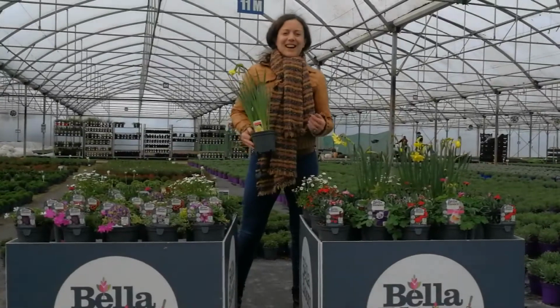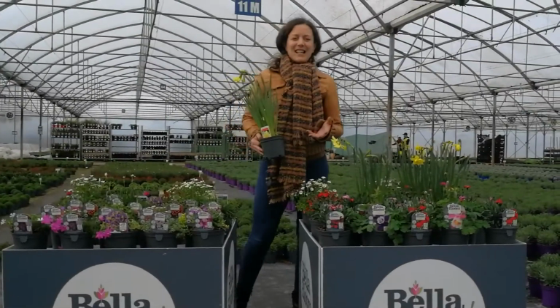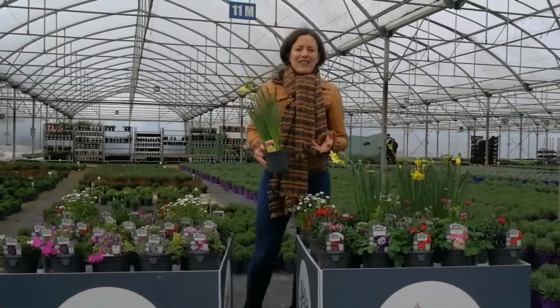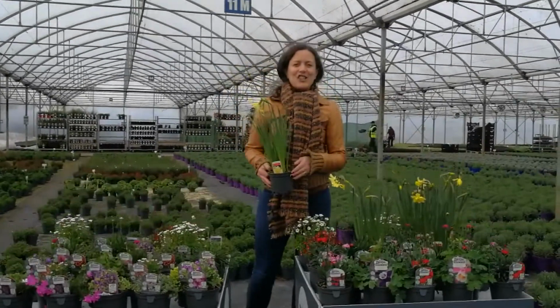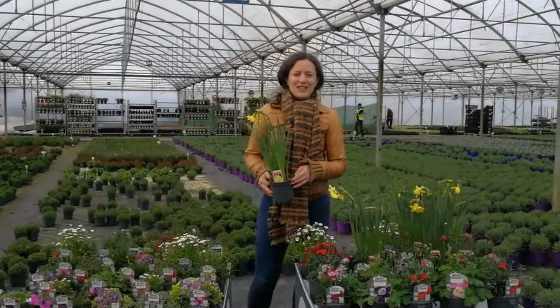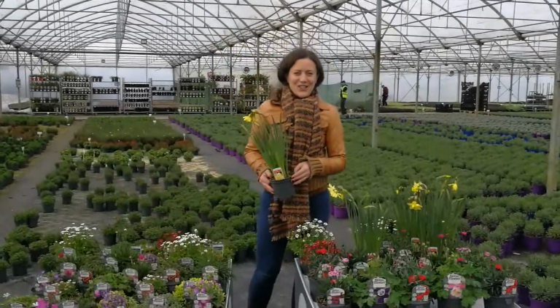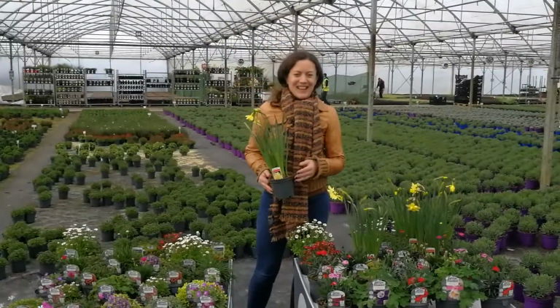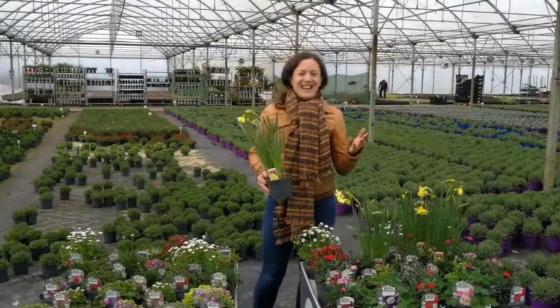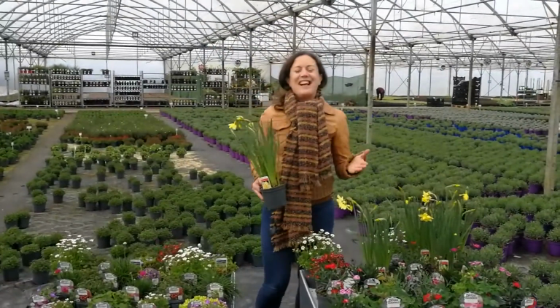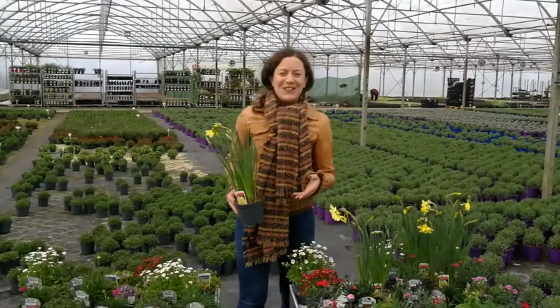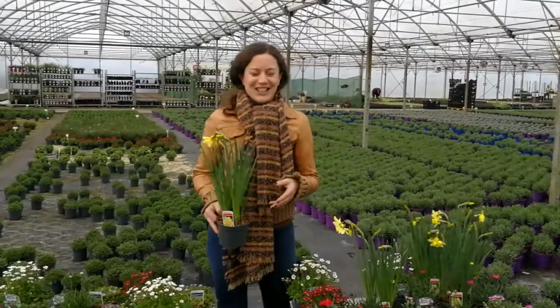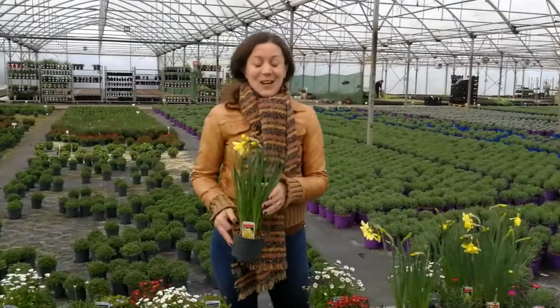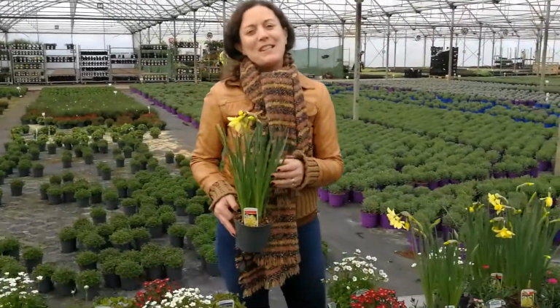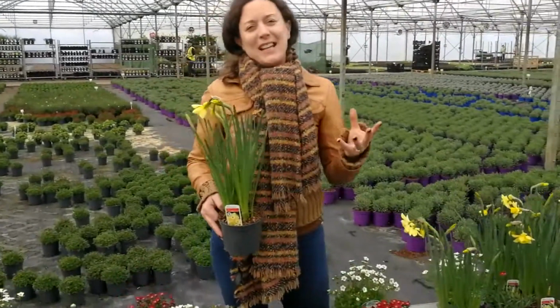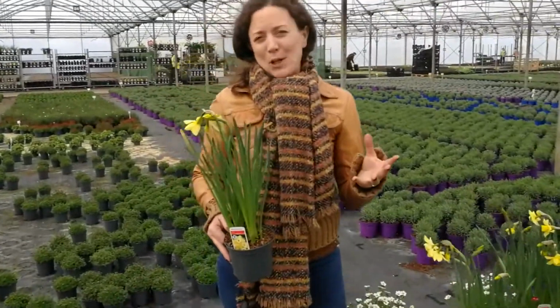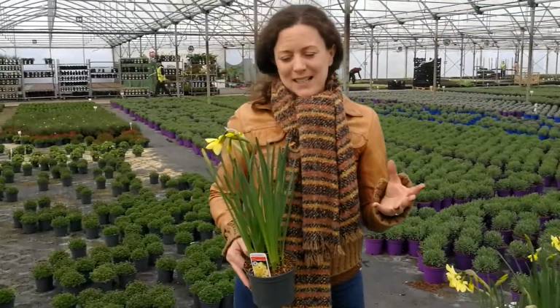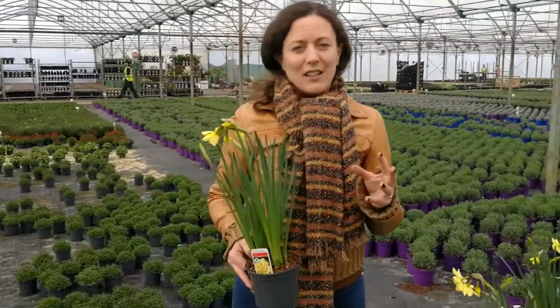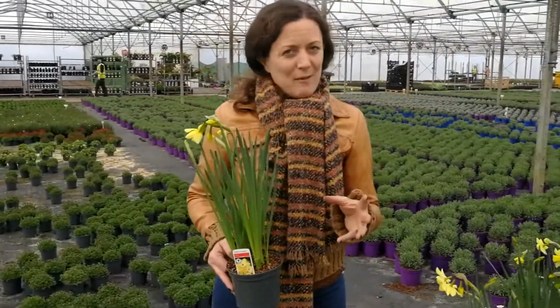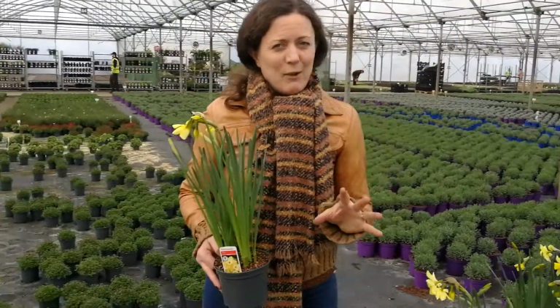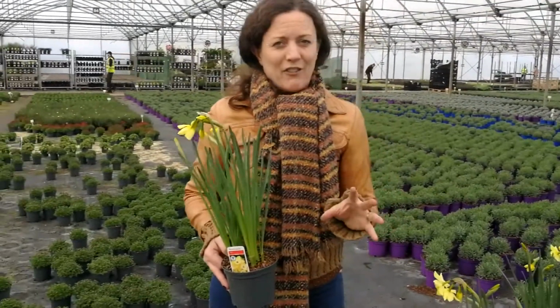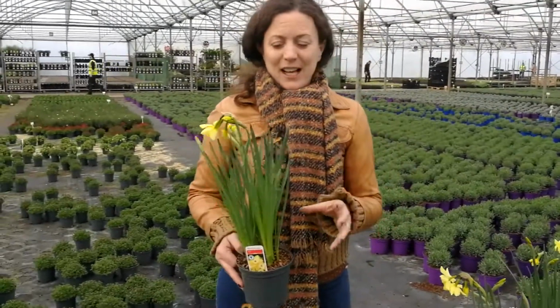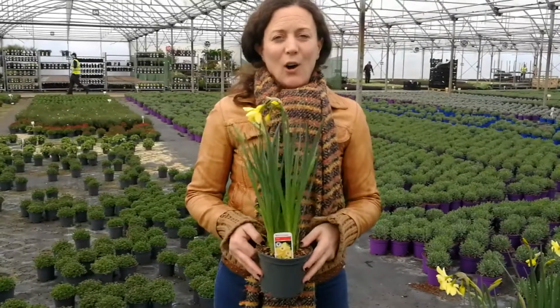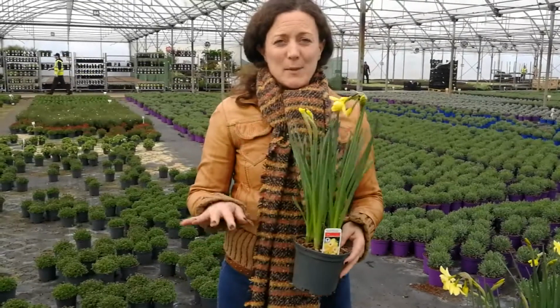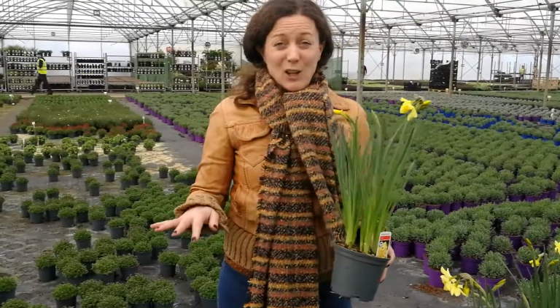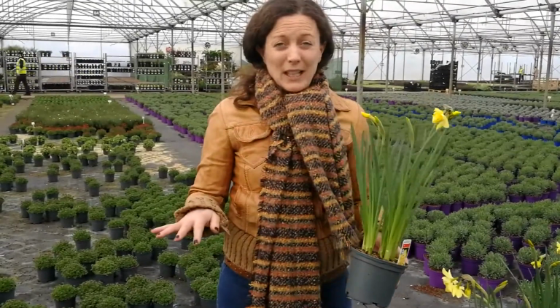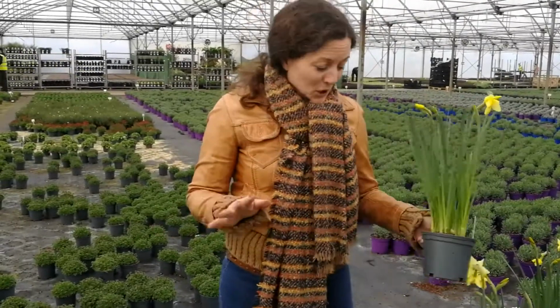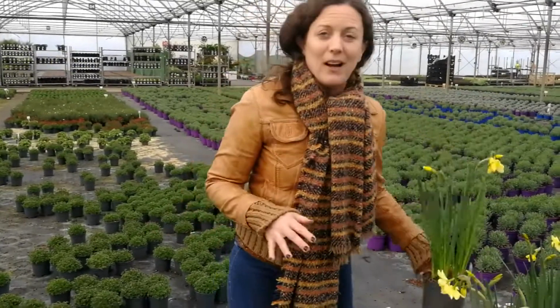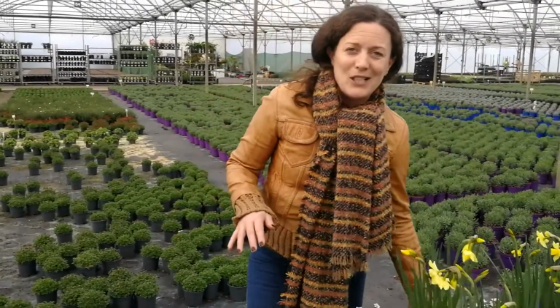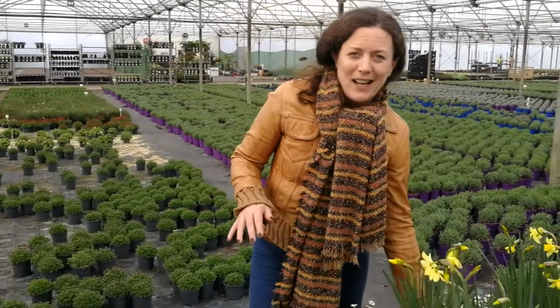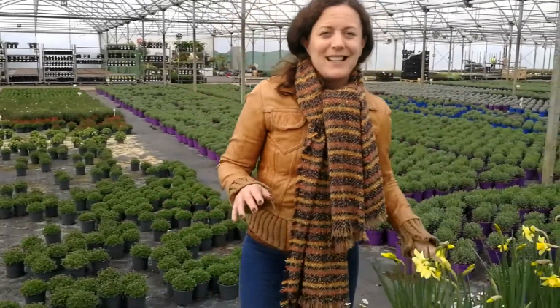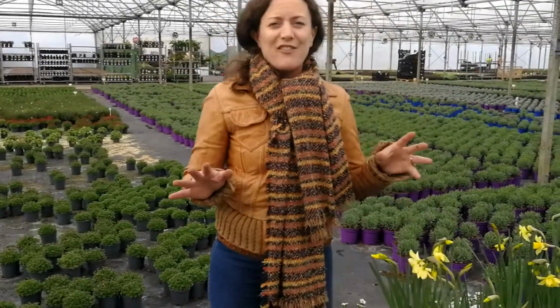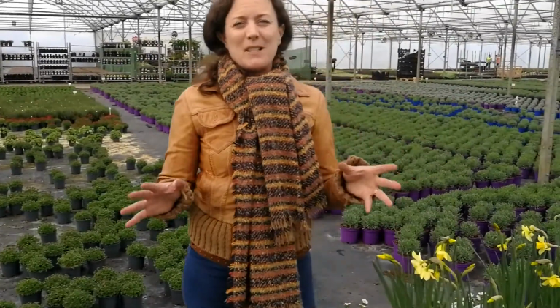Hi, it's Niamh here in Tunnel 2 and we have an avalanche of 1L colour. We're coming to the end of our bulb season — they've gone extremely well for us. All of these plants, all the 1Ls, put them on multi-buy and you'll see lots of volume sales.